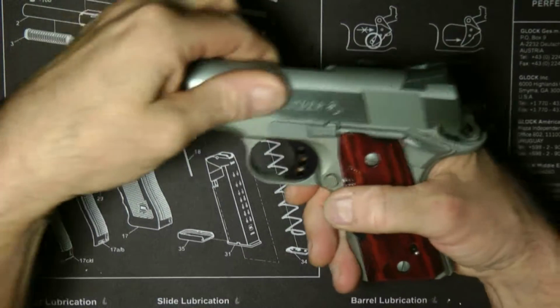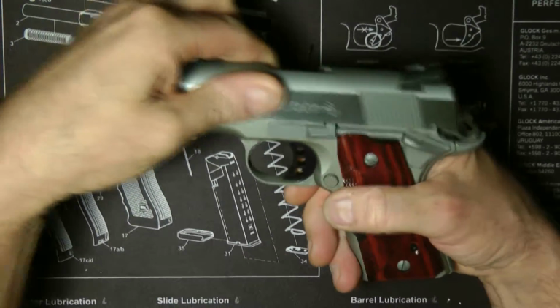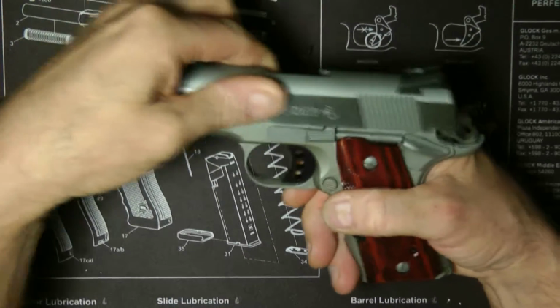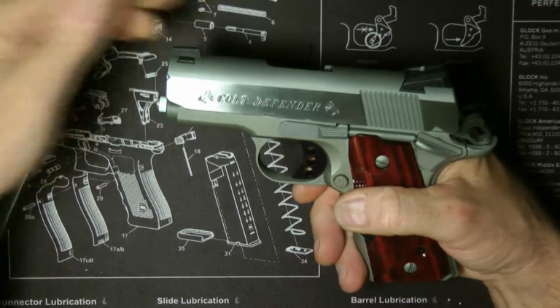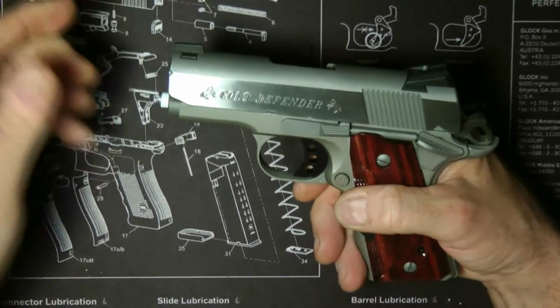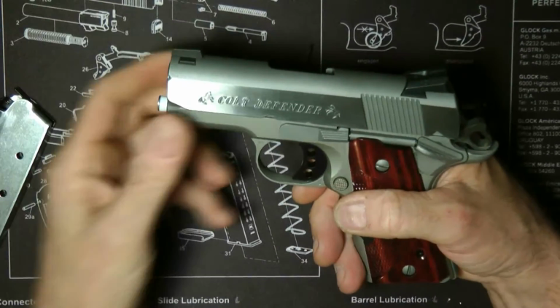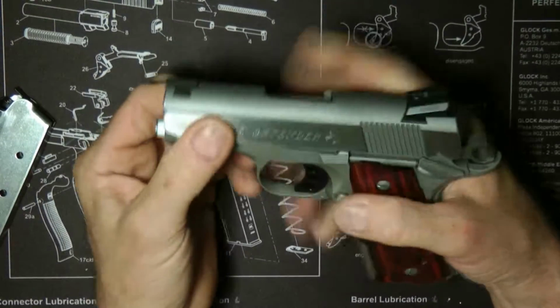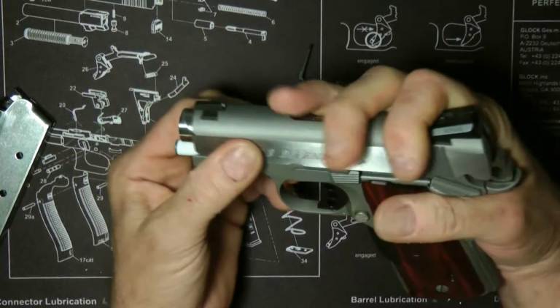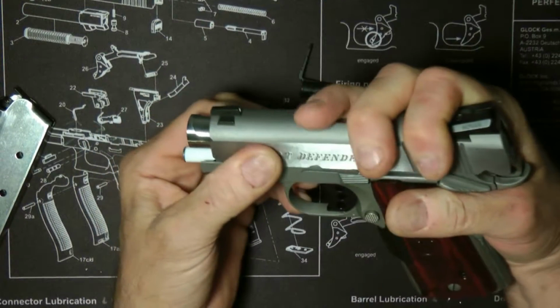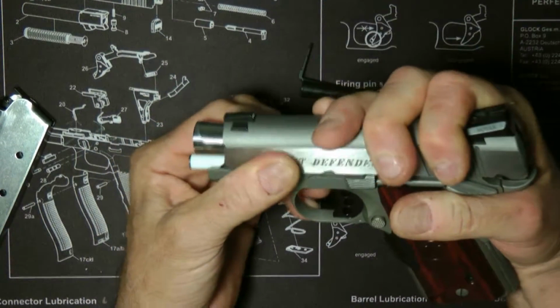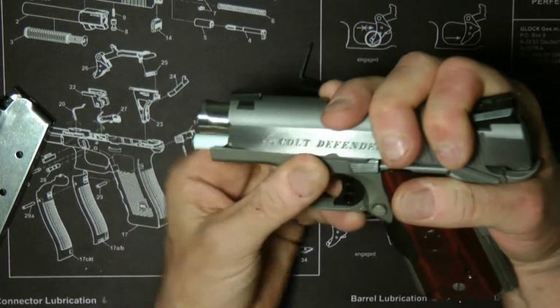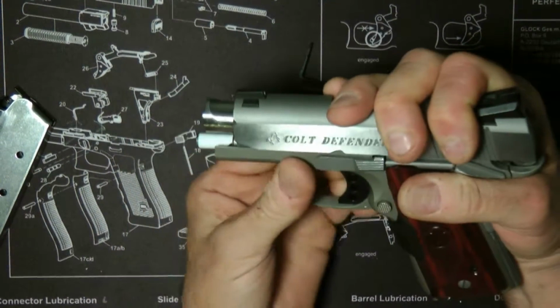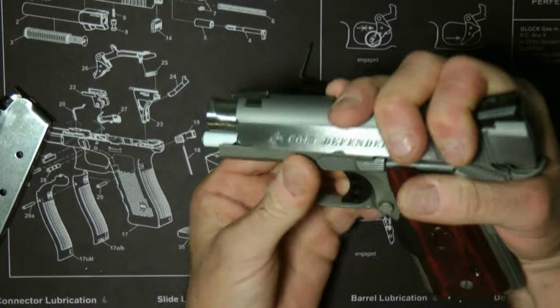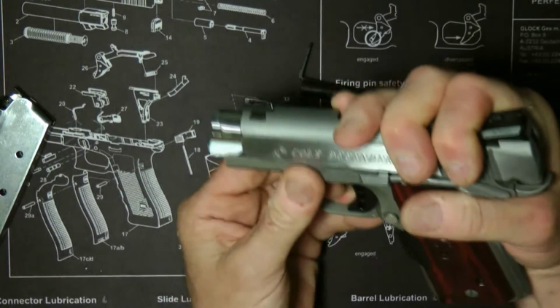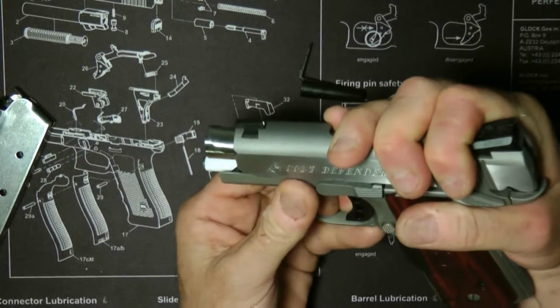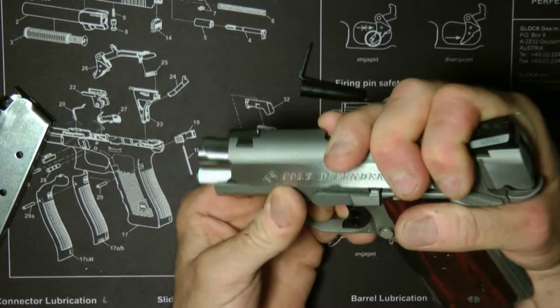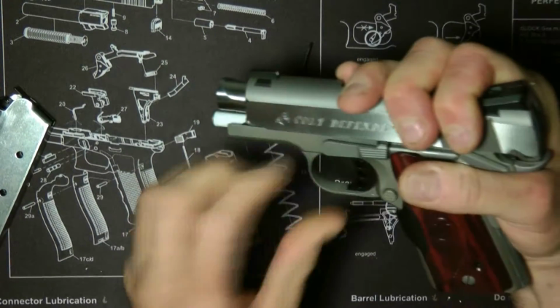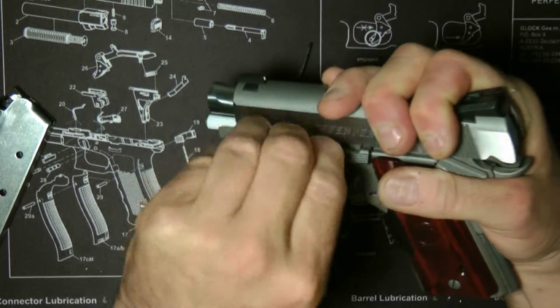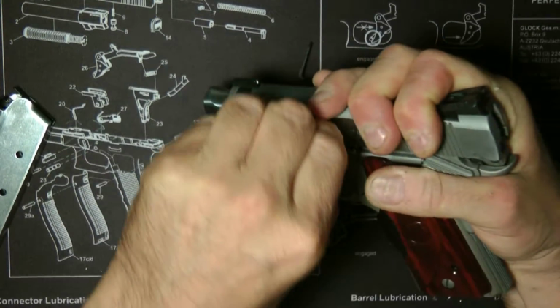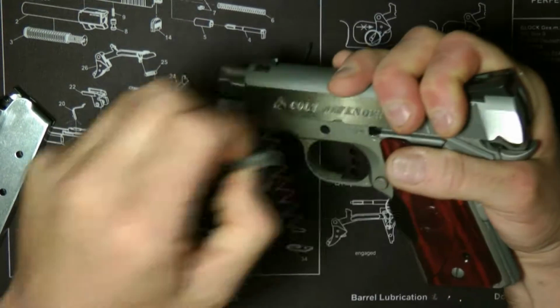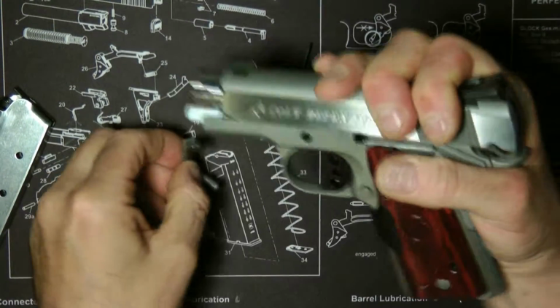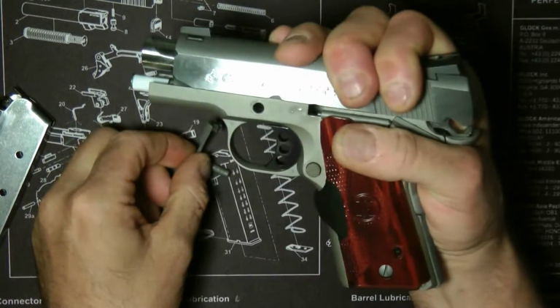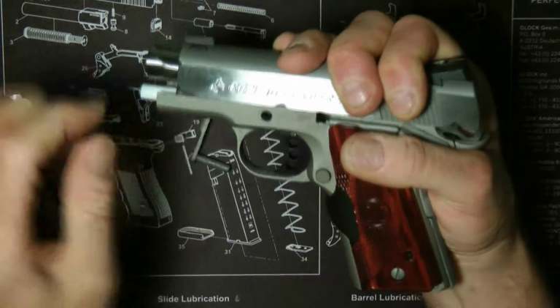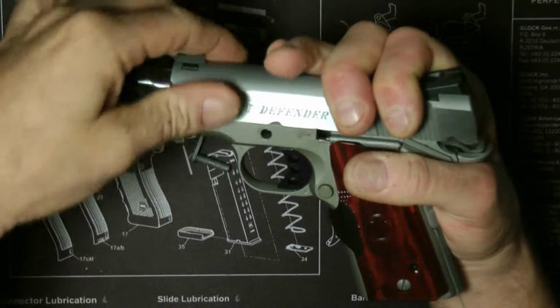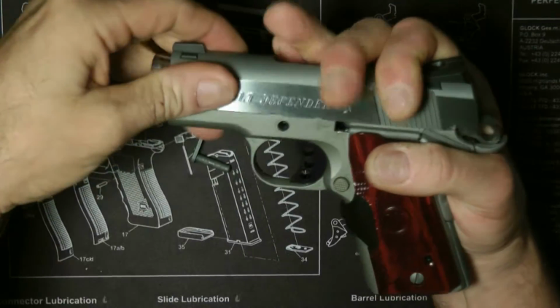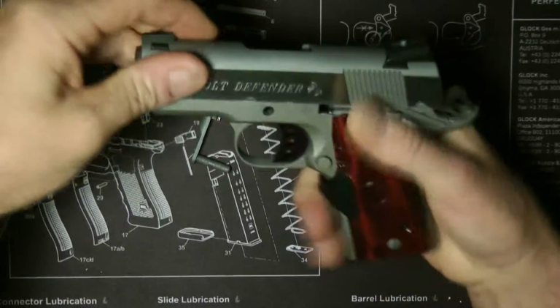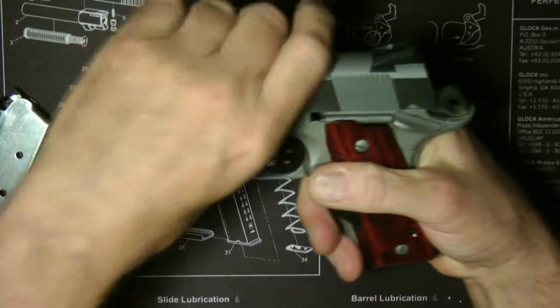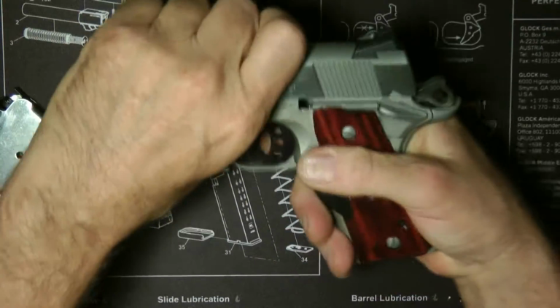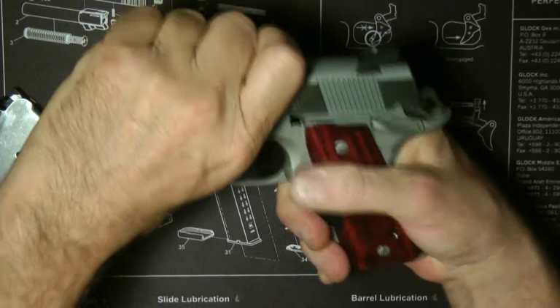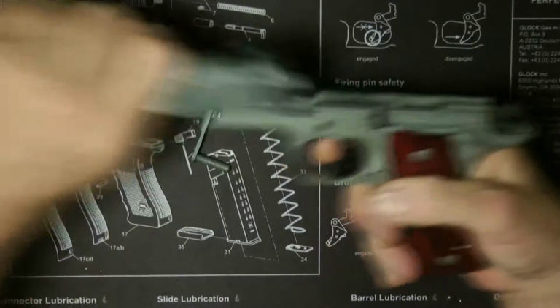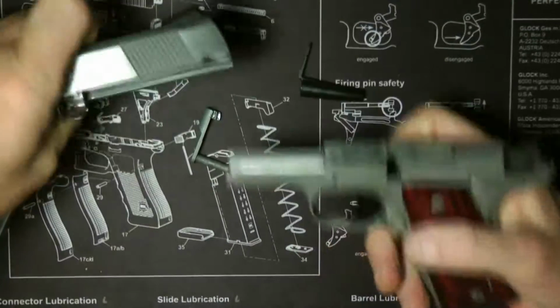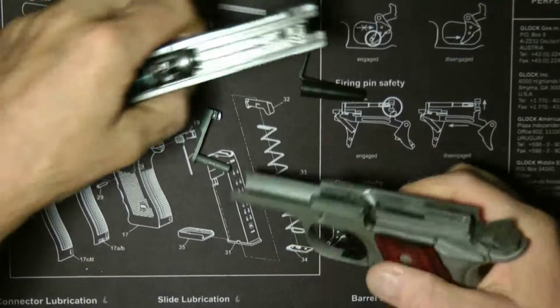See how easy it's moving now? So I can line it up, push out the pen, and just take out the takedown. Slide it off.